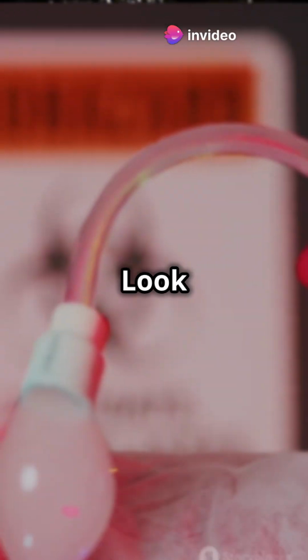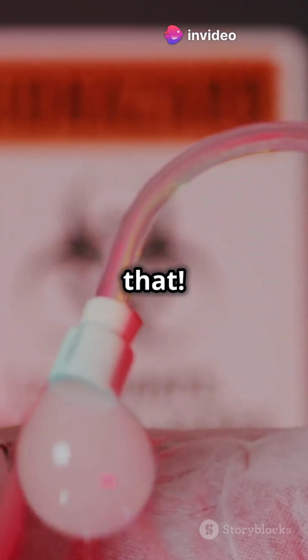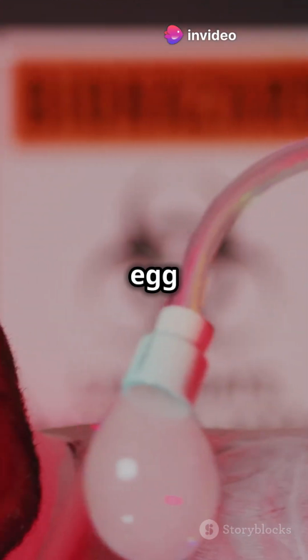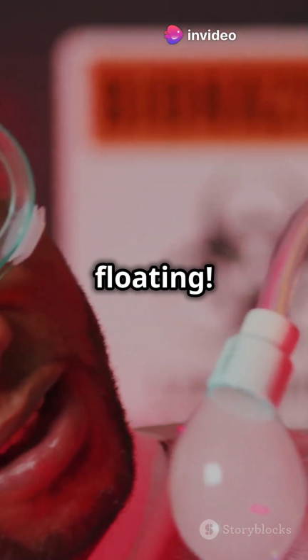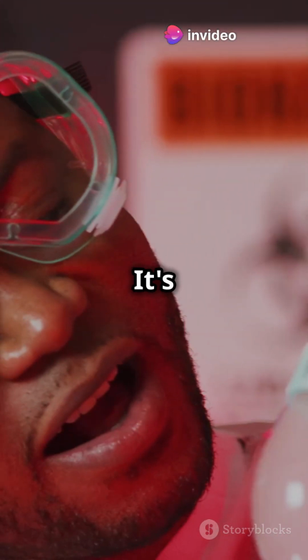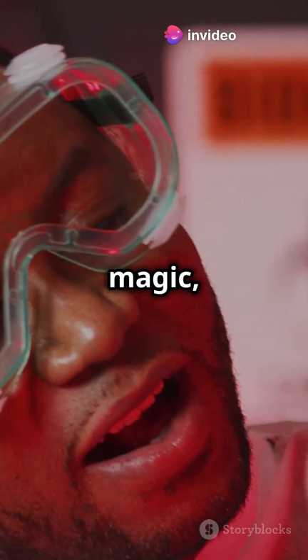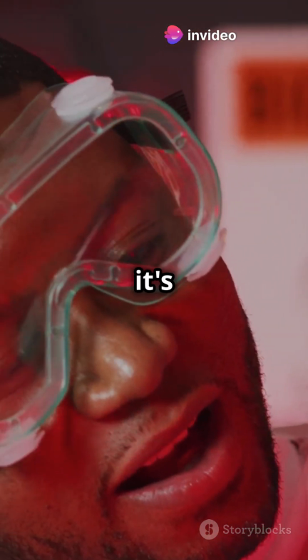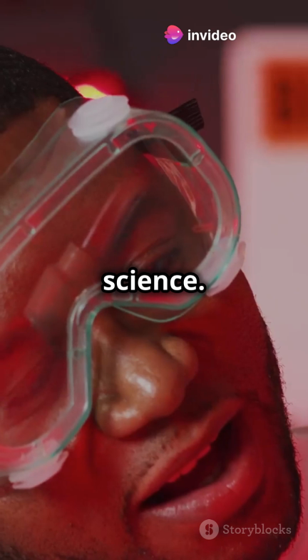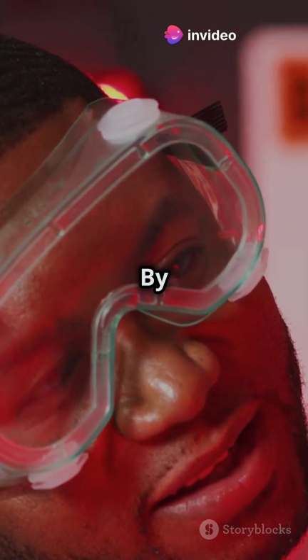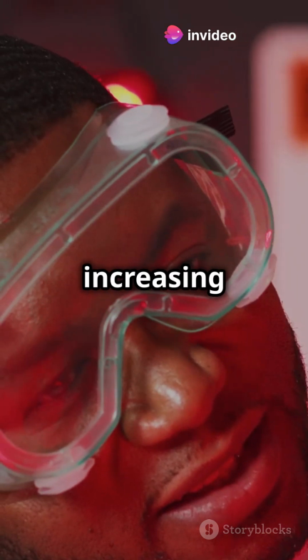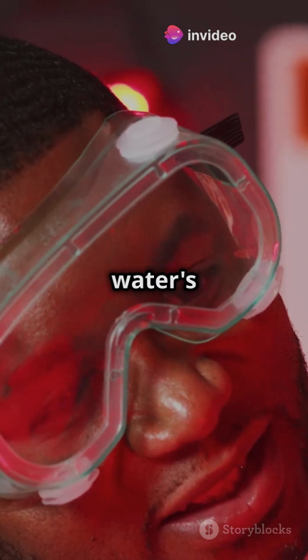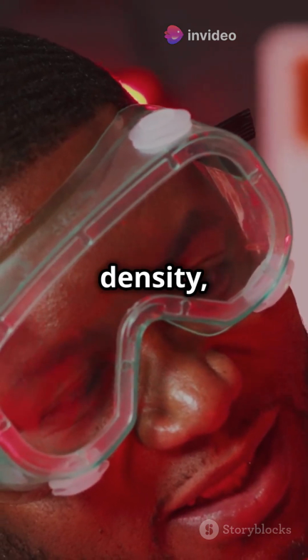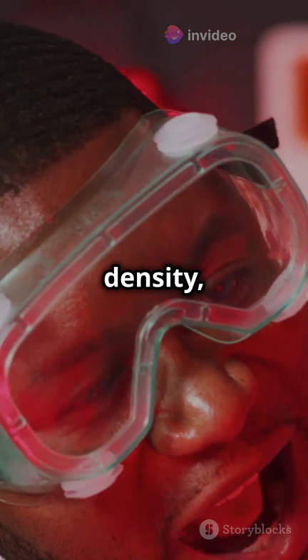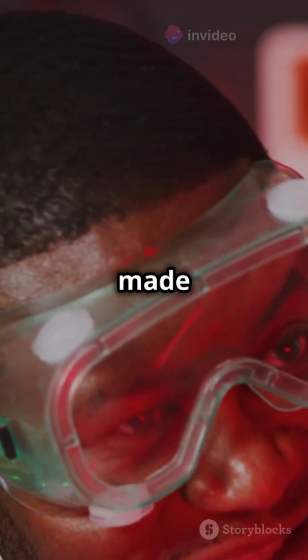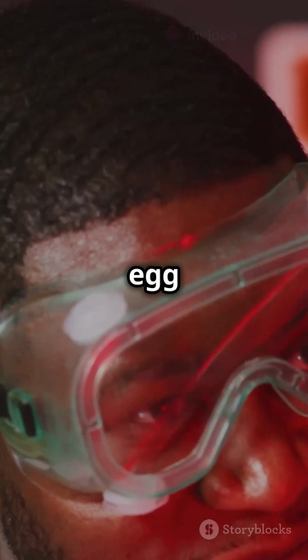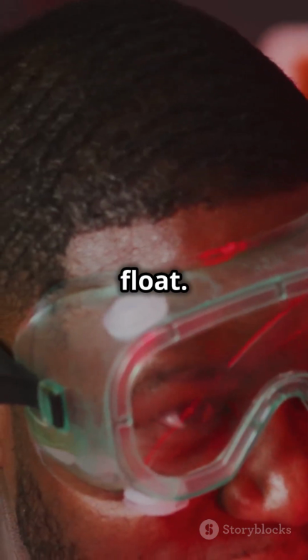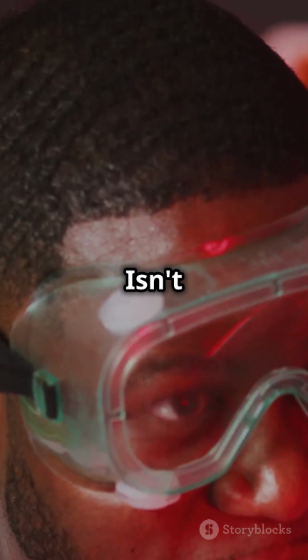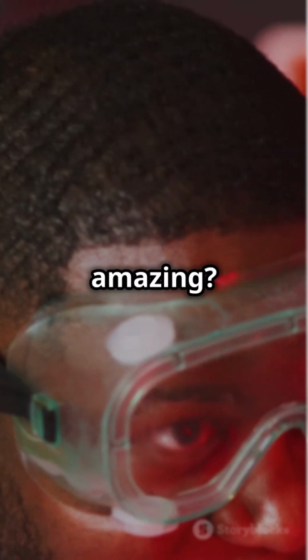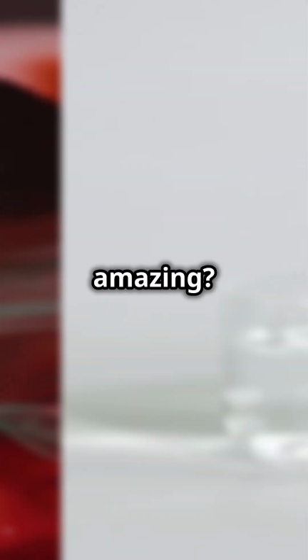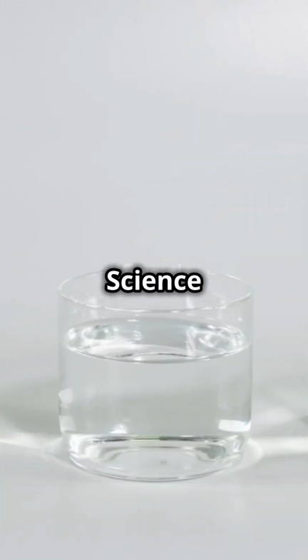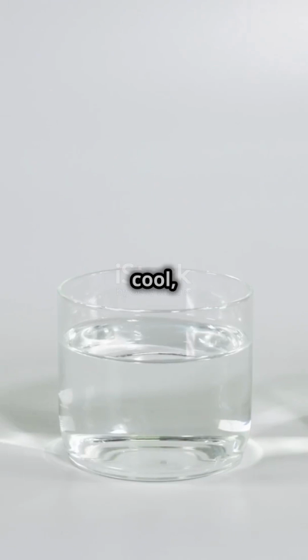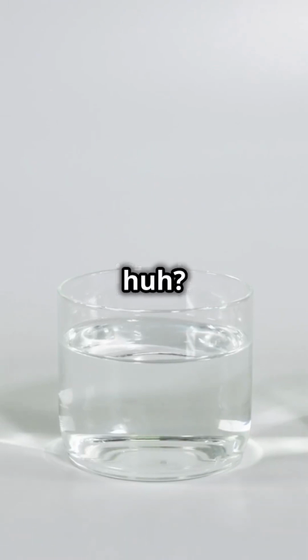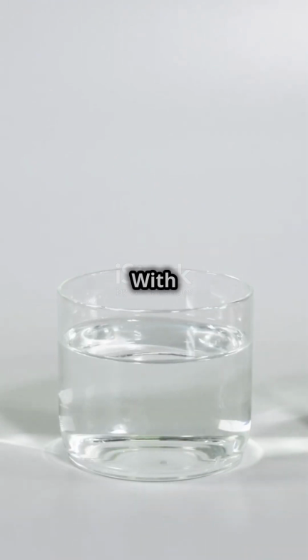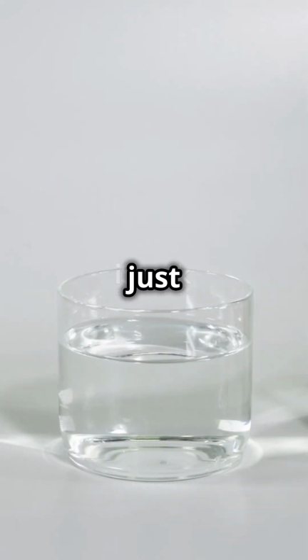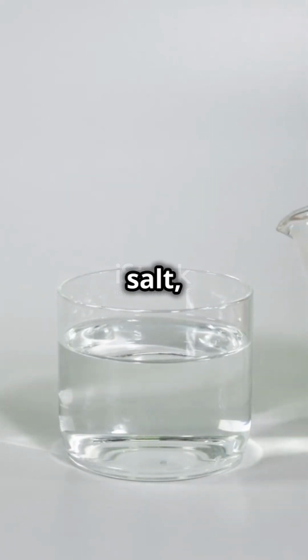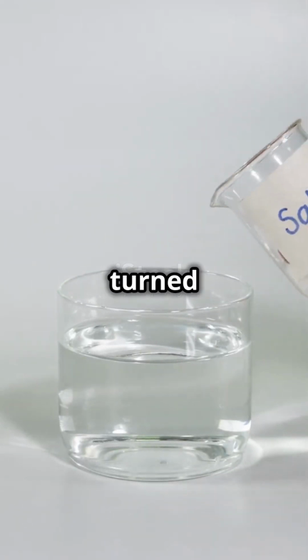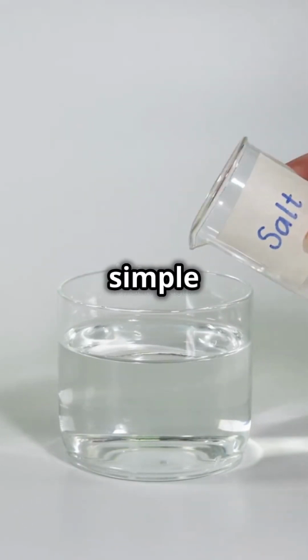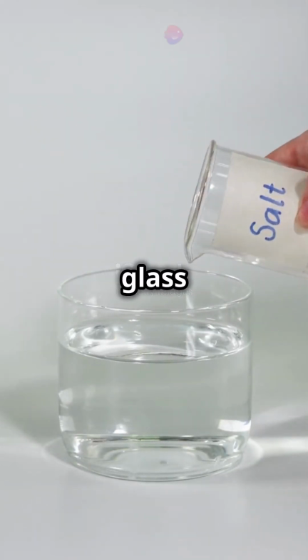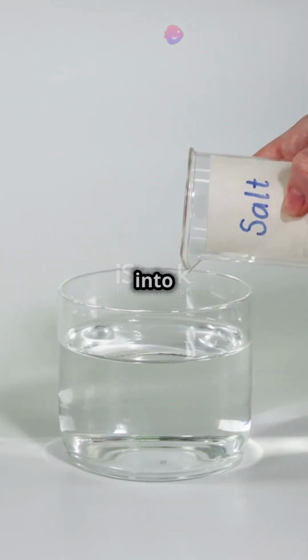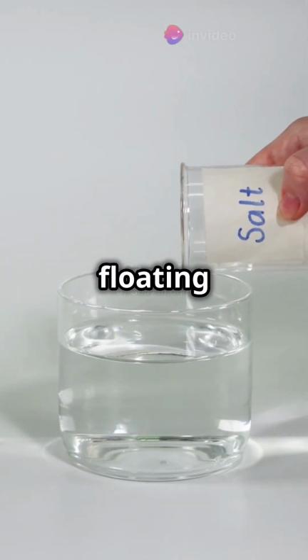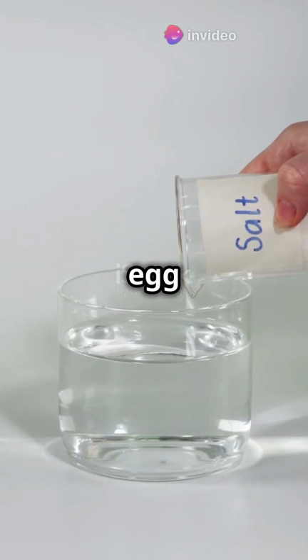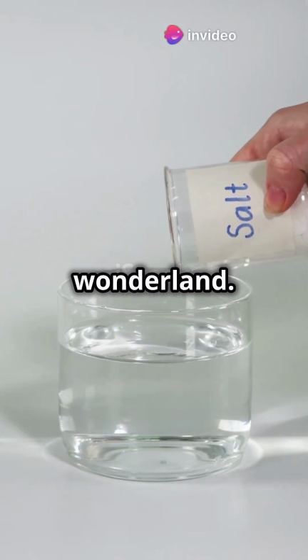Look at that — the egg is floating! It's not magic, it's science. By increasing the water's density, we've made the egg float. Isn't that amazing? Science is pretty cool. With just a bit of salt, we turned a simple glass of water into a floating egg wonderland.